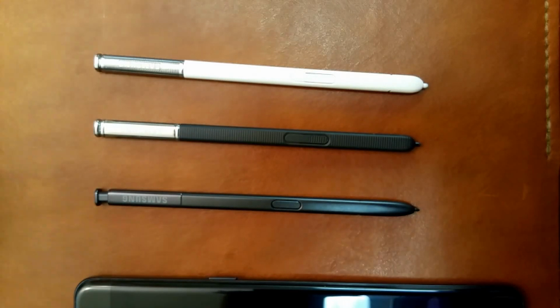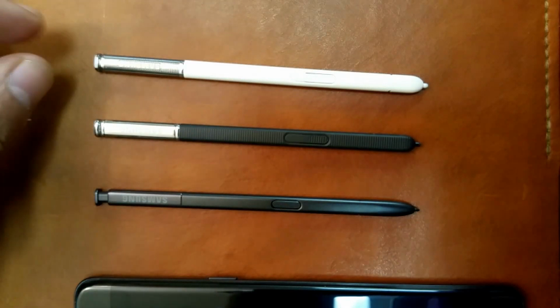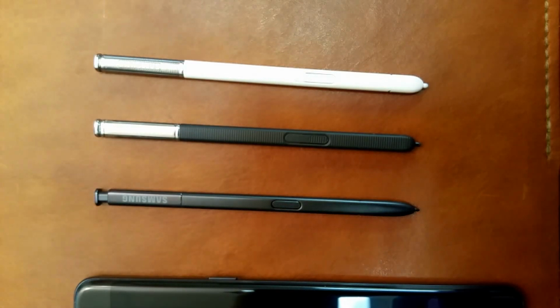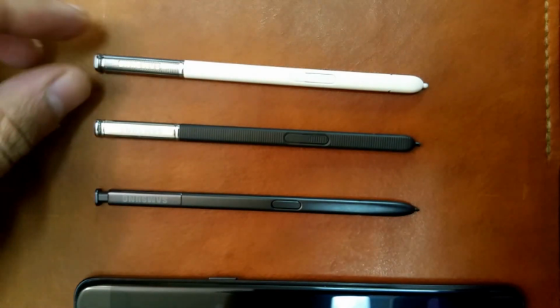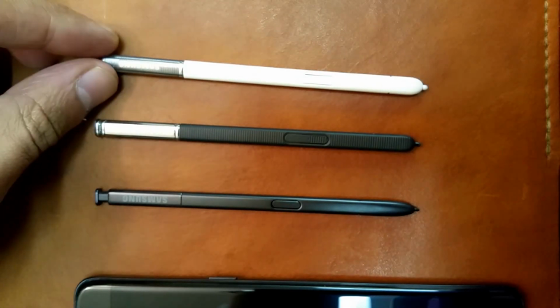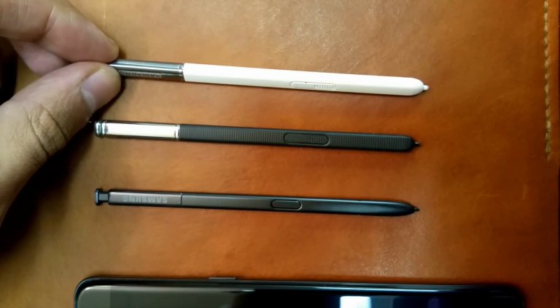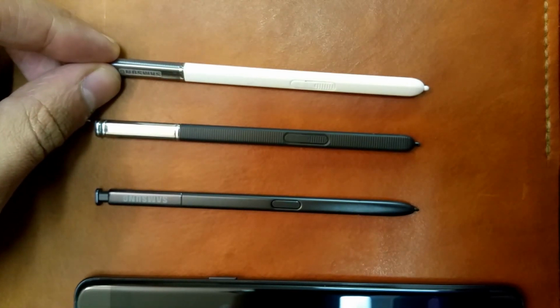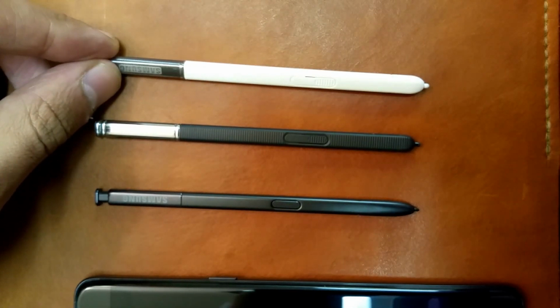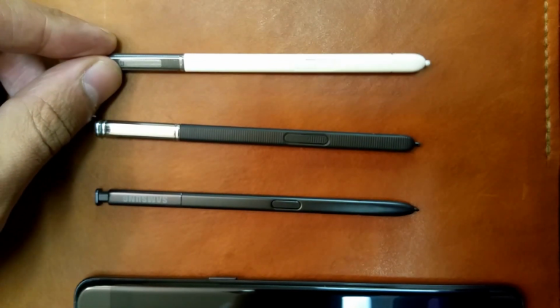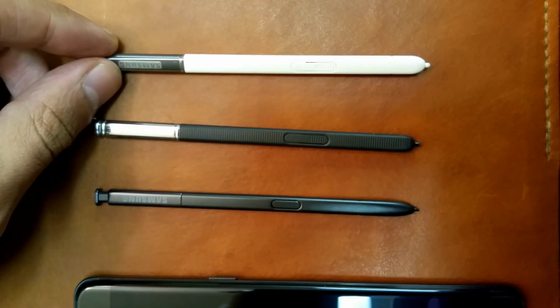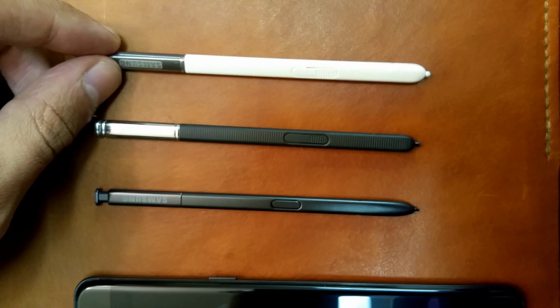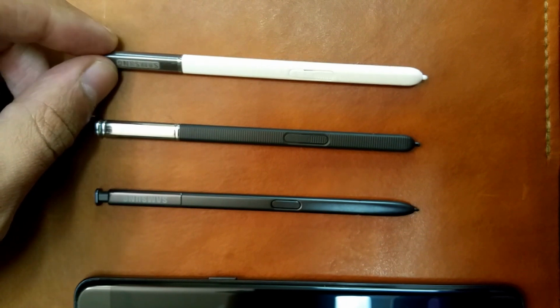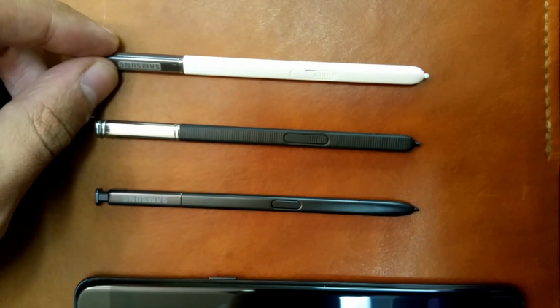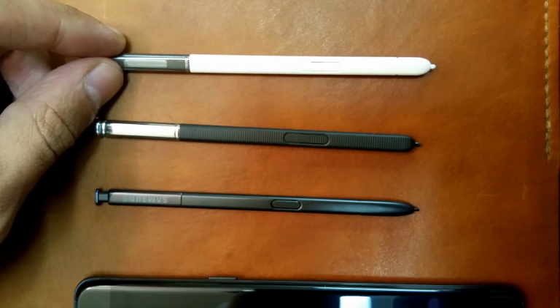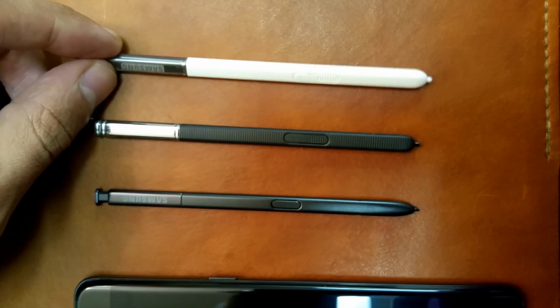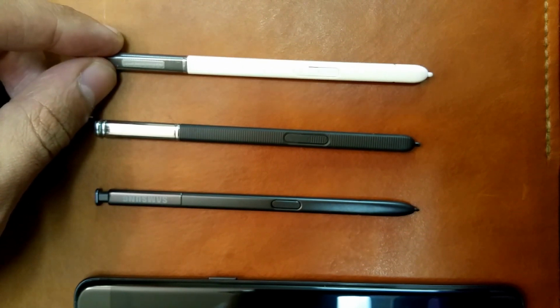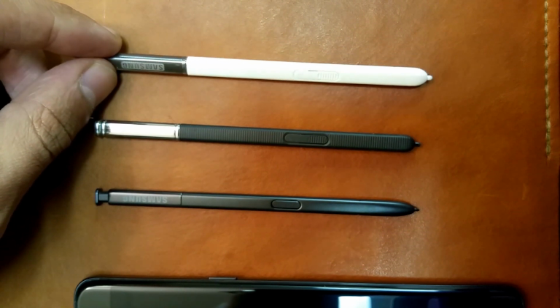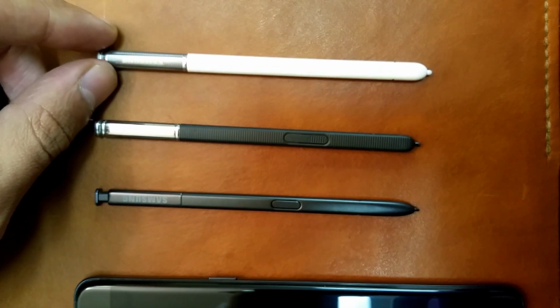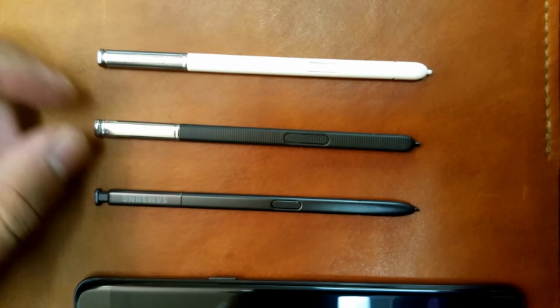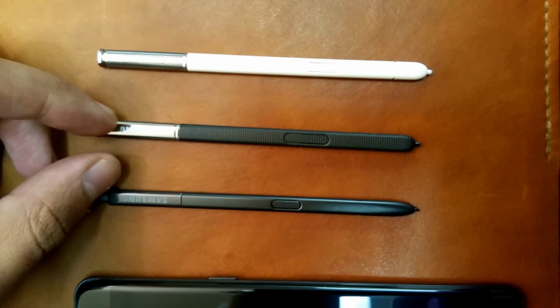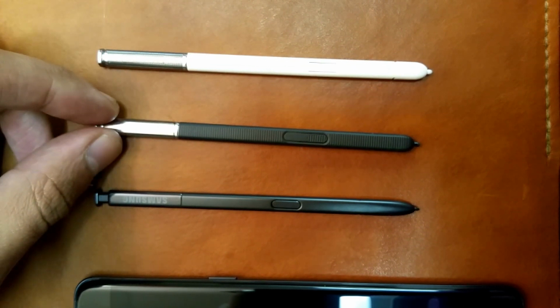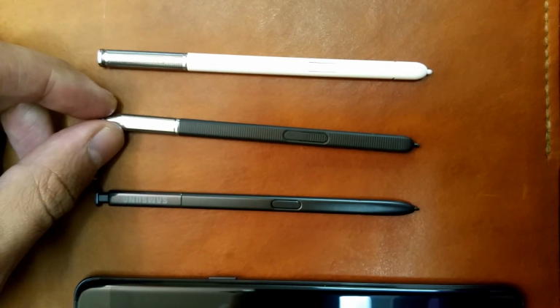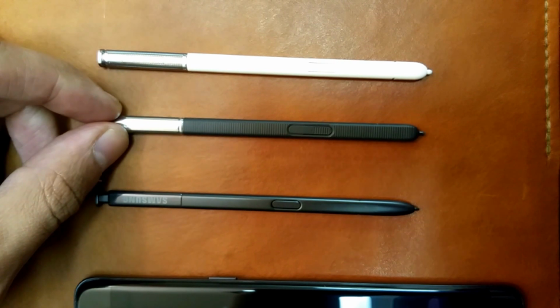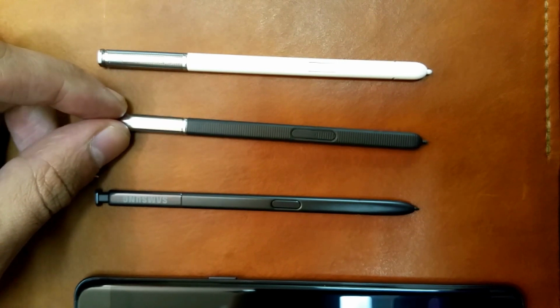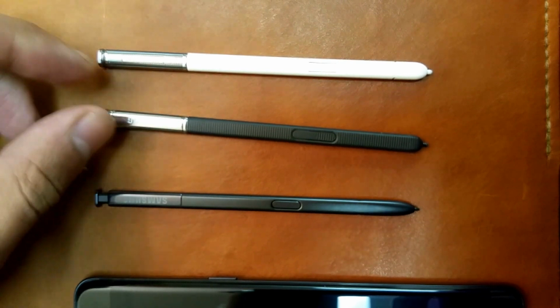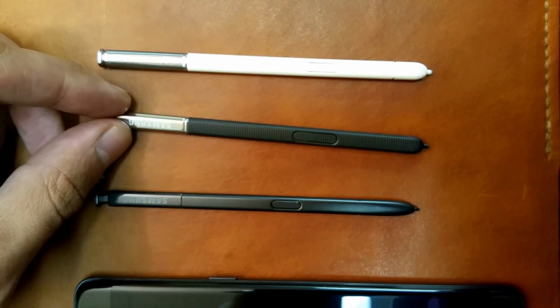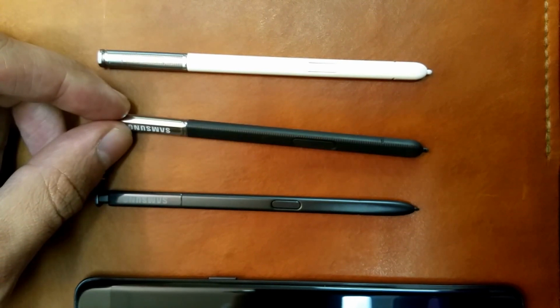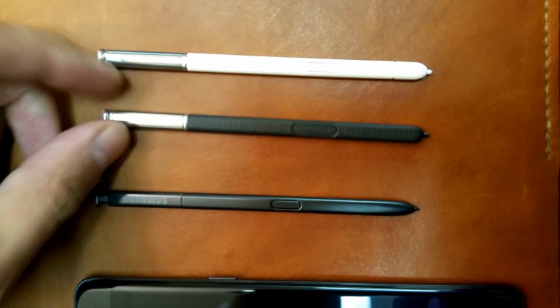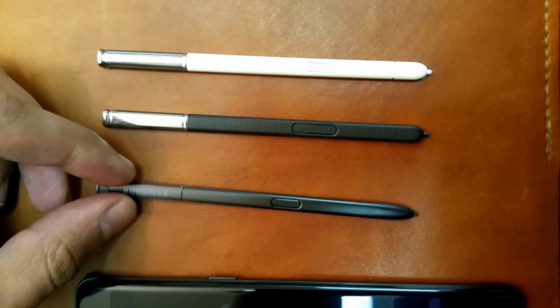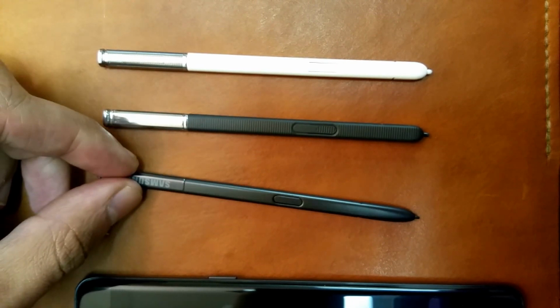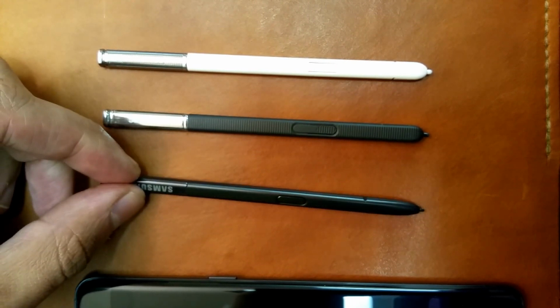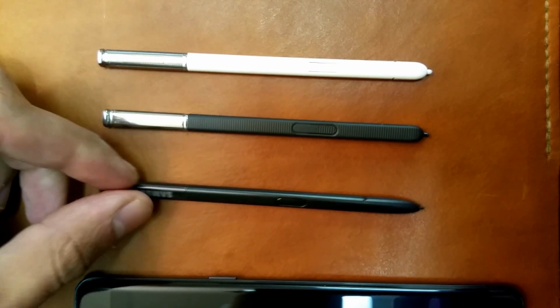Hi there. I've been a big fan of the Samsung Galaxy Note series and I've had a few over the years. I thought I'd compare some of them — the S Pens in particular — in use rather than just talking about the specs.